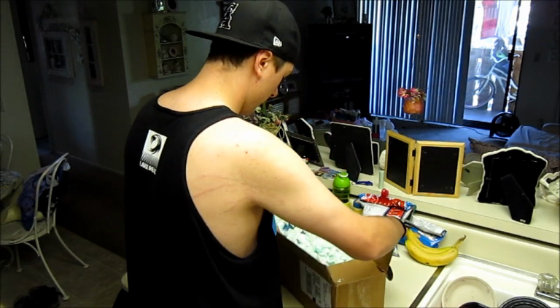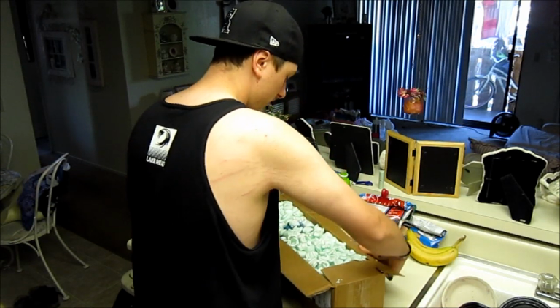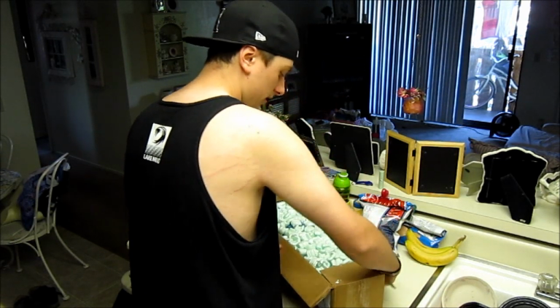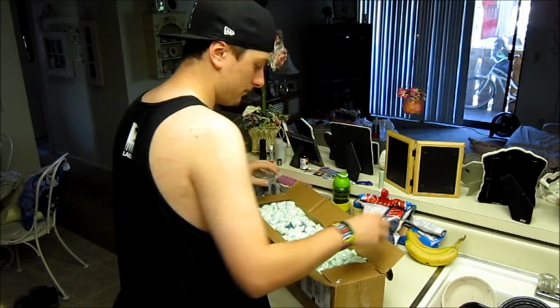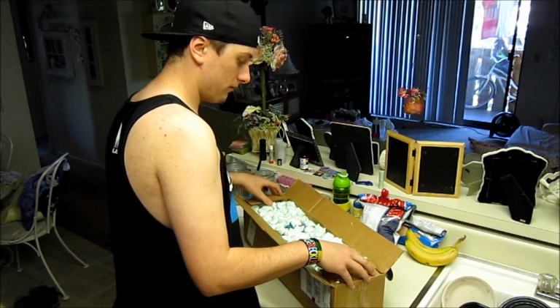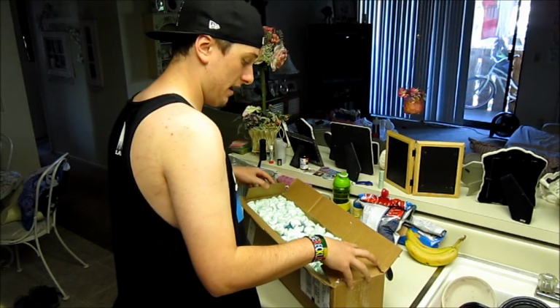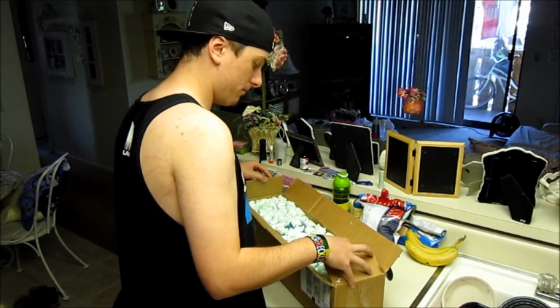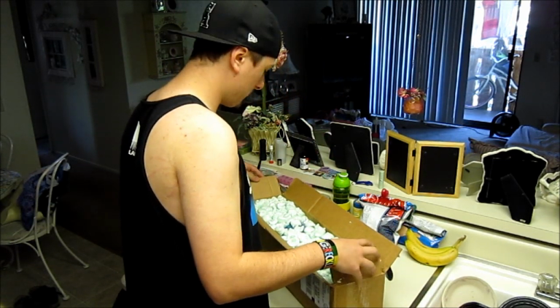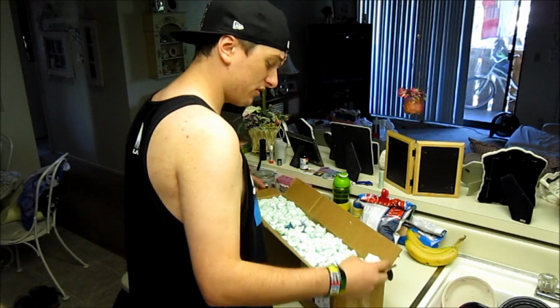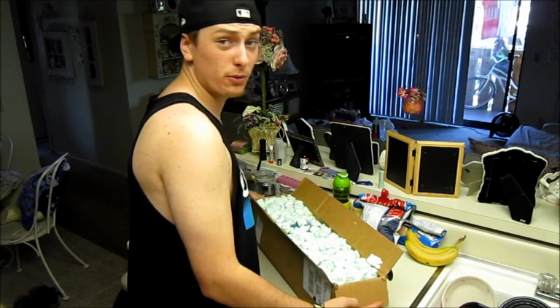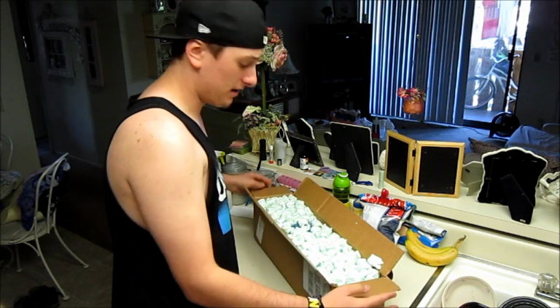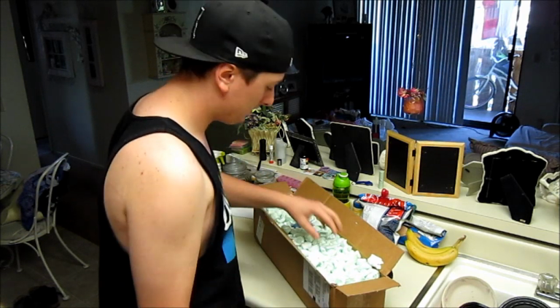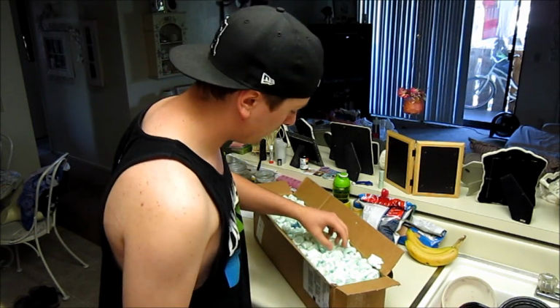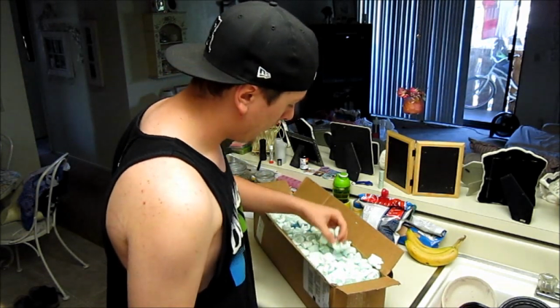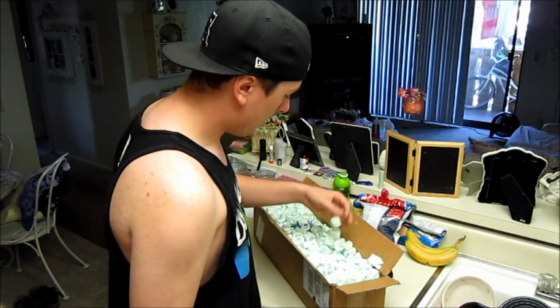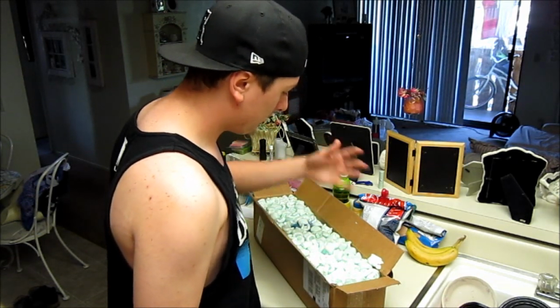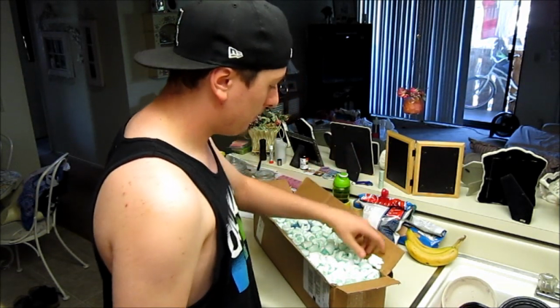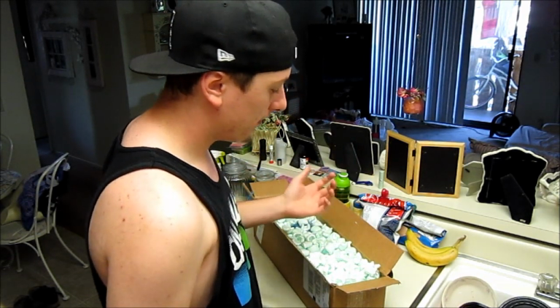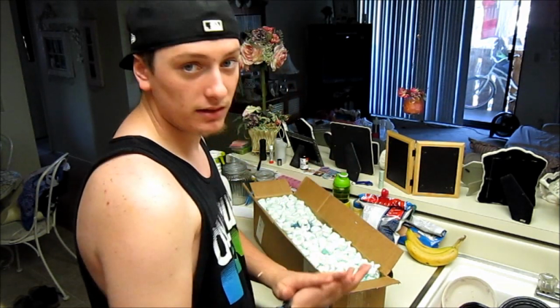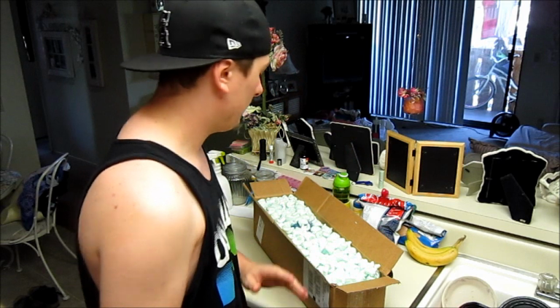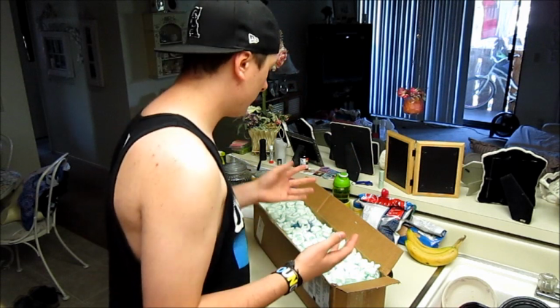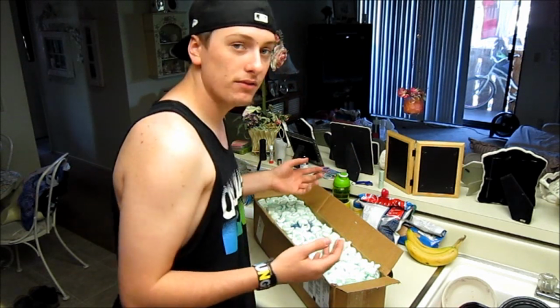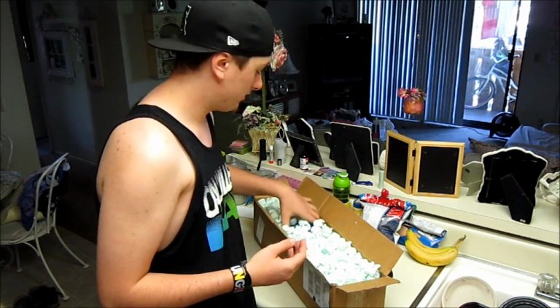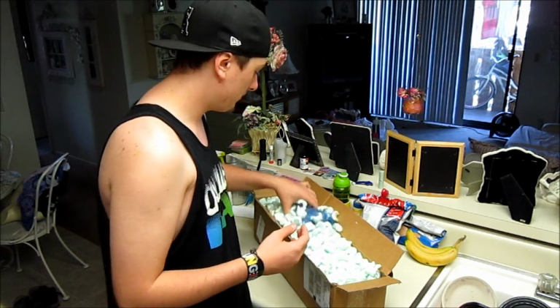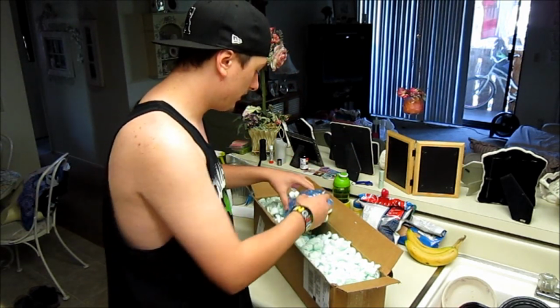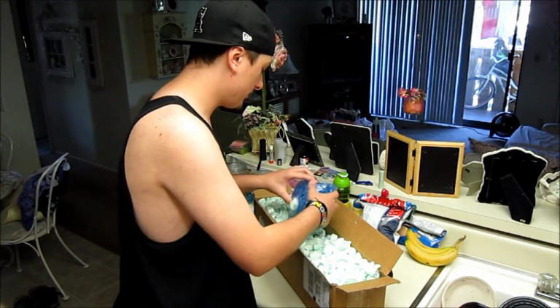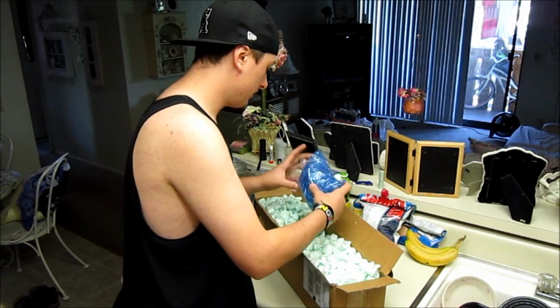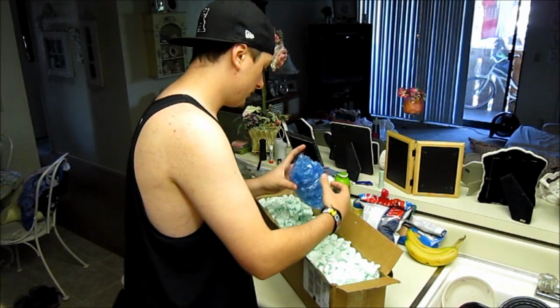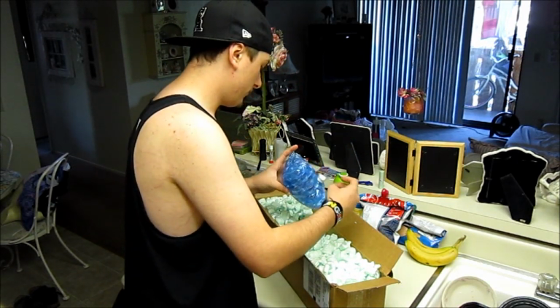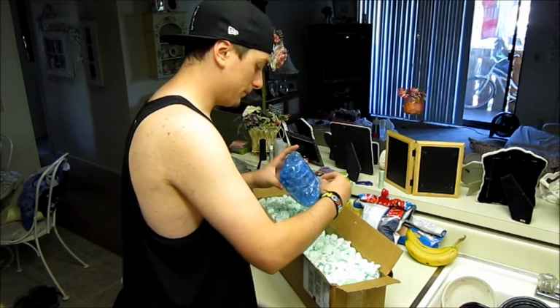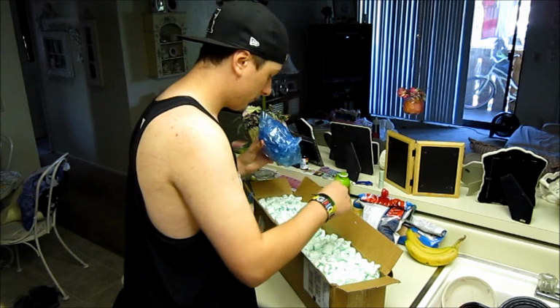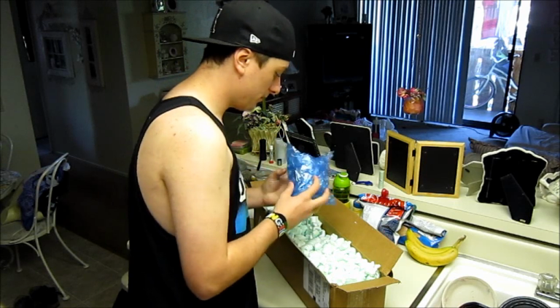As you can see, we have greenish turquoise packing peanuts — that's a little different. Definitely a lot of packing peanuts. I liked that from 5 Star, so I'm definitely going to like this from hookahcompany.